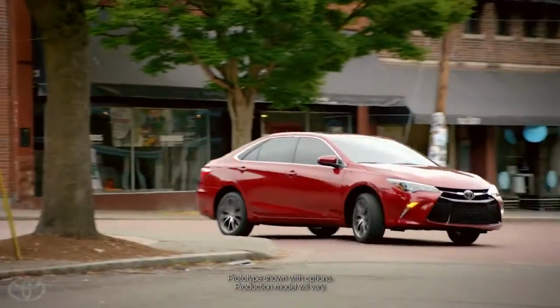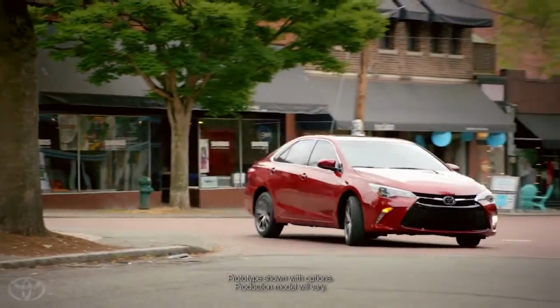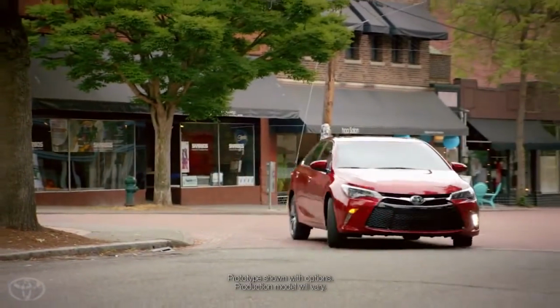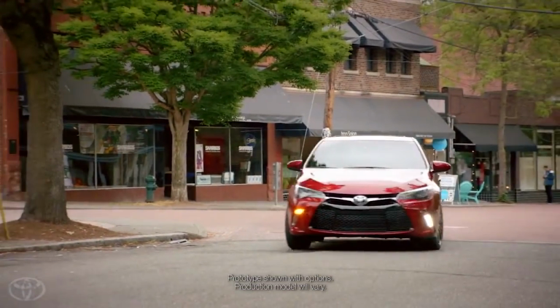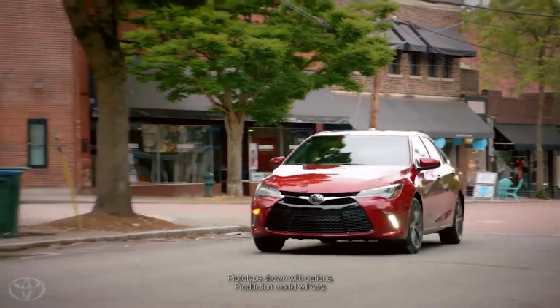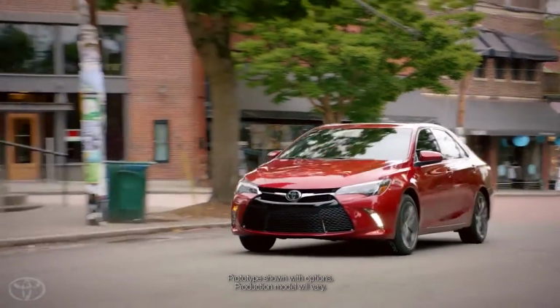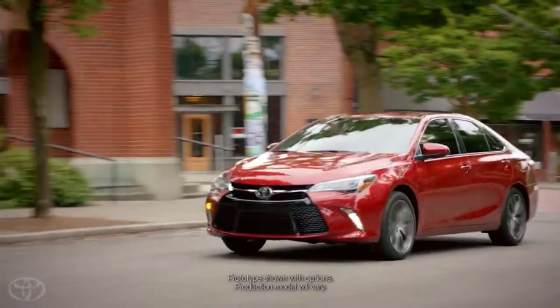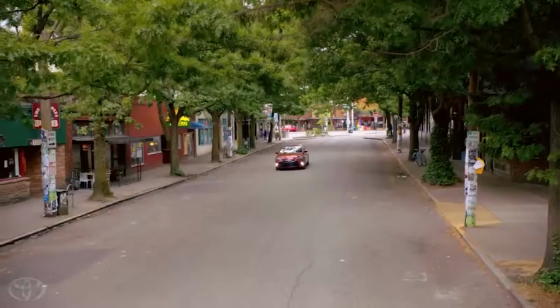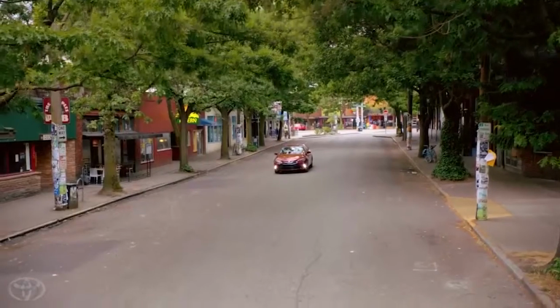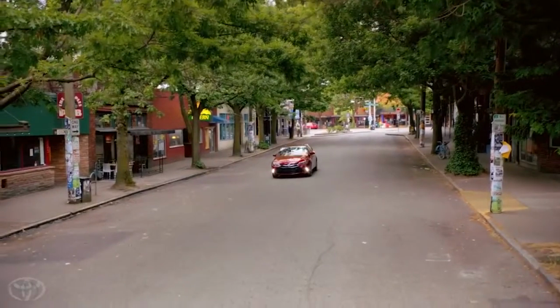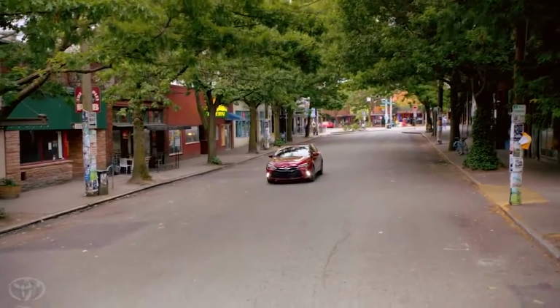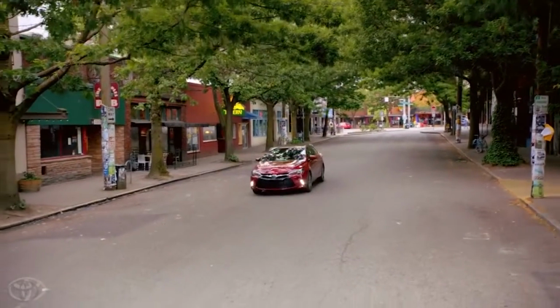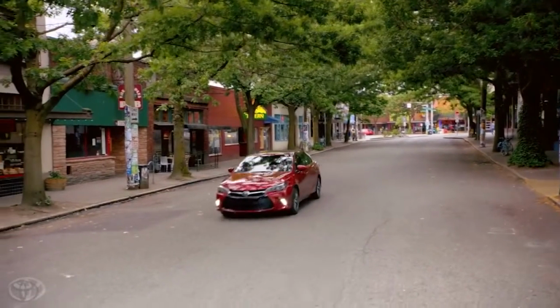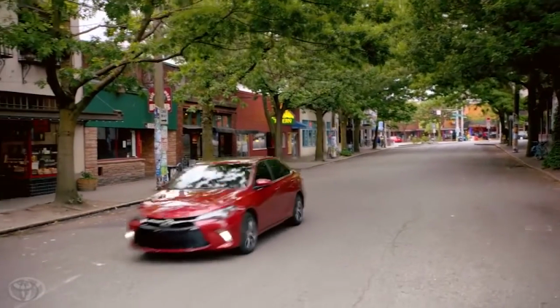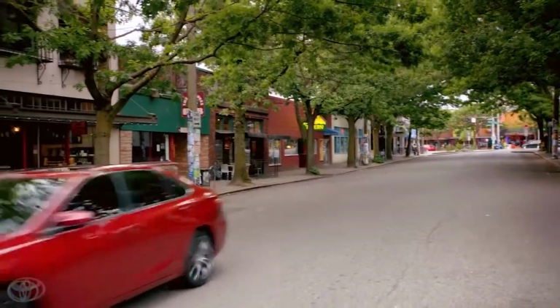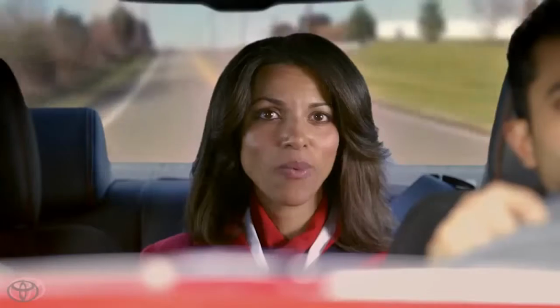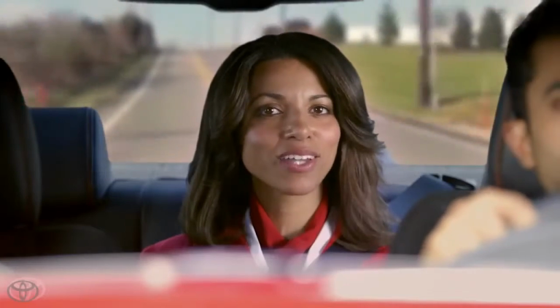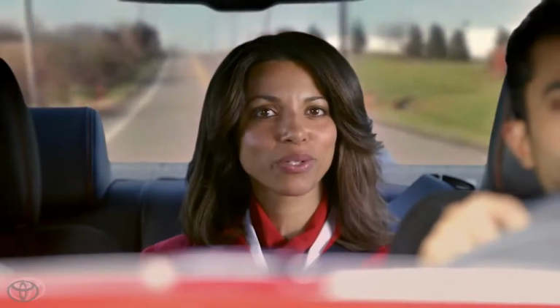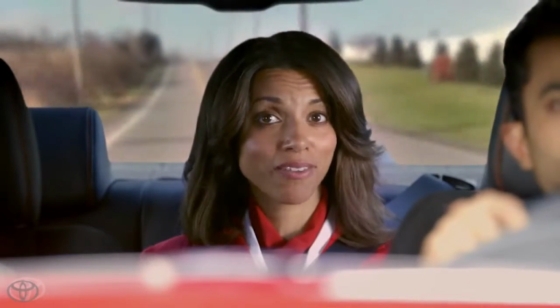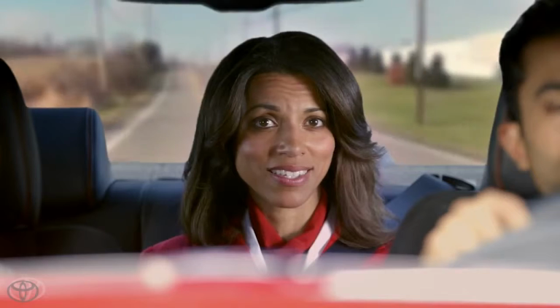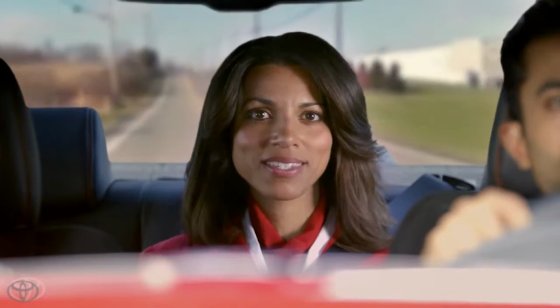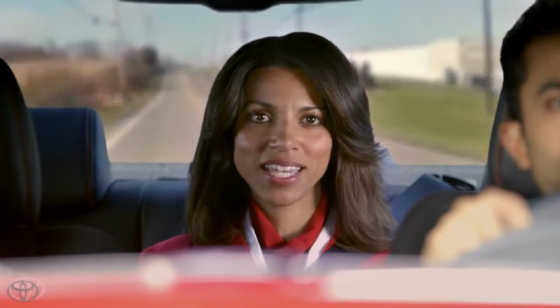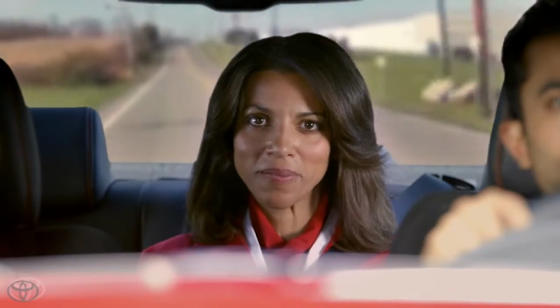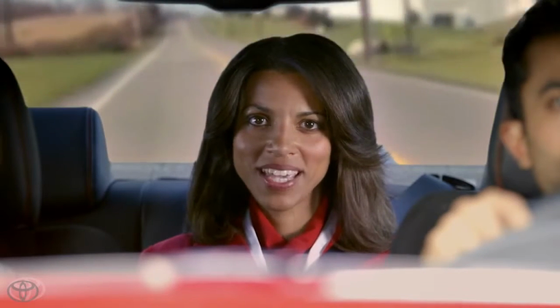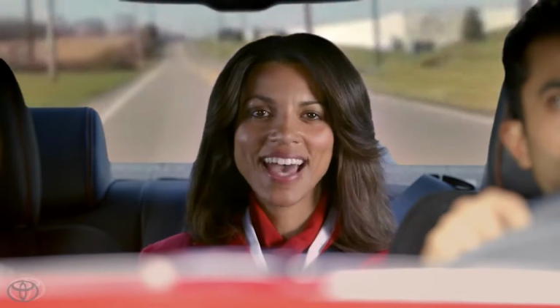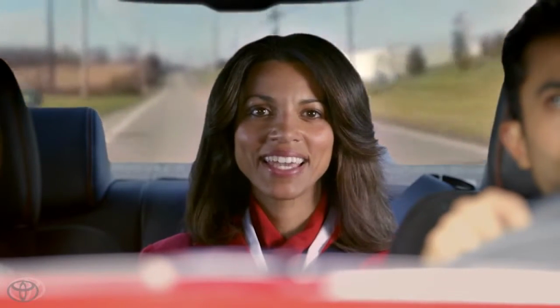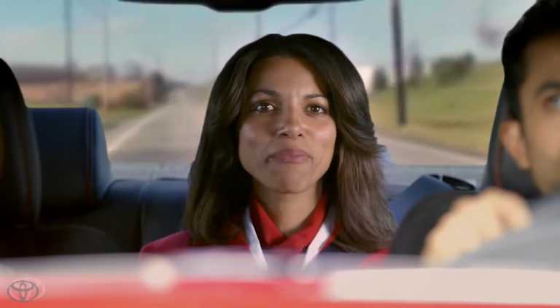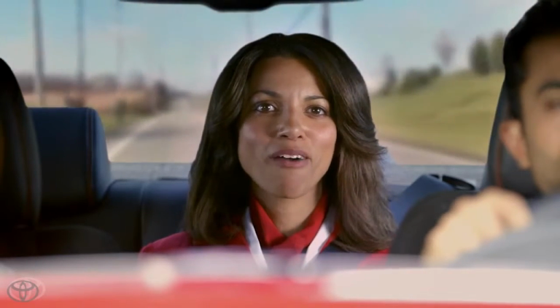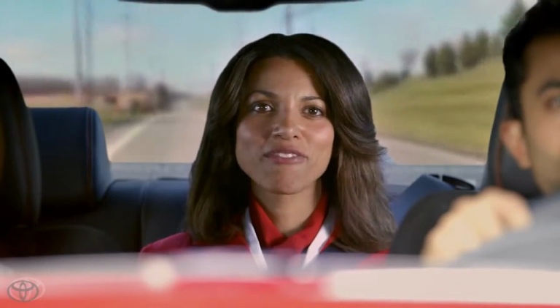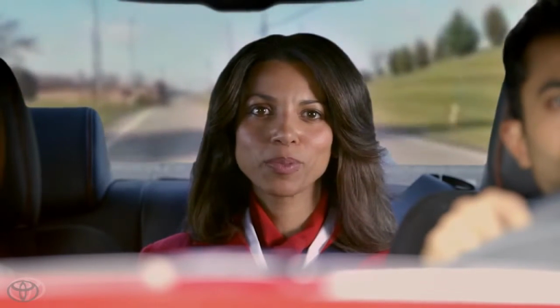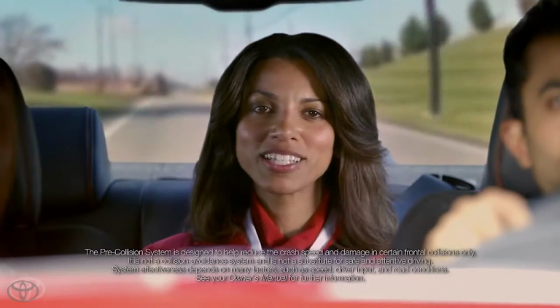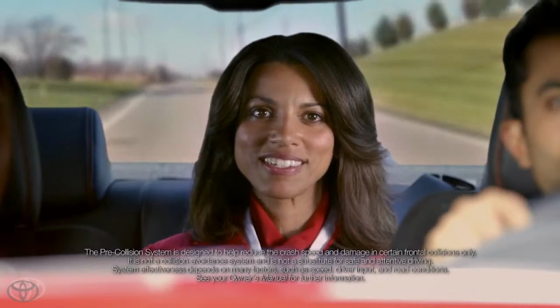This is your Toyota attendant with a reminder that one of the many goals our technicians had in mind when designing the new Camry was to not only increase confidence, but safety as well. To that end, Camry now offers an available pre-collision system.